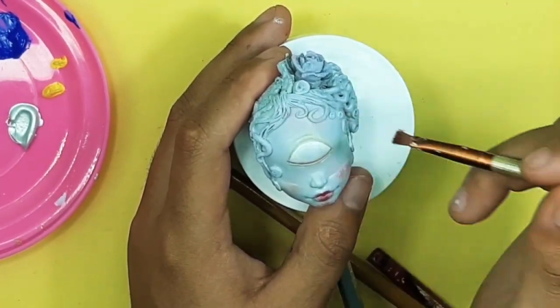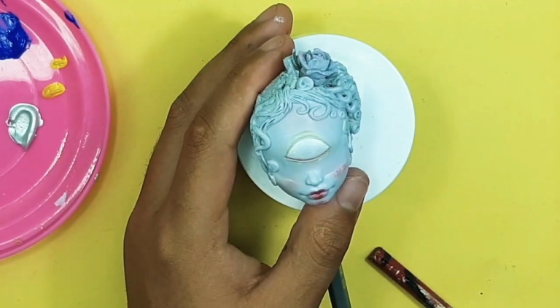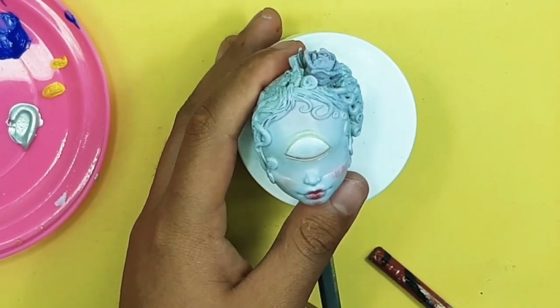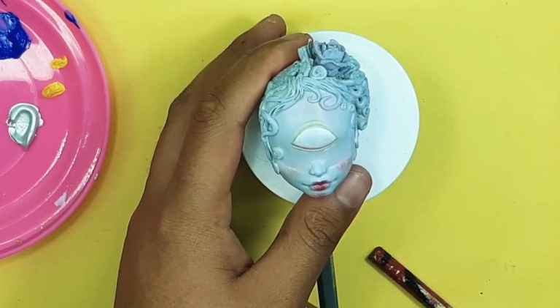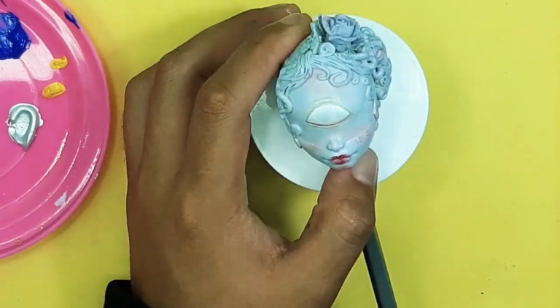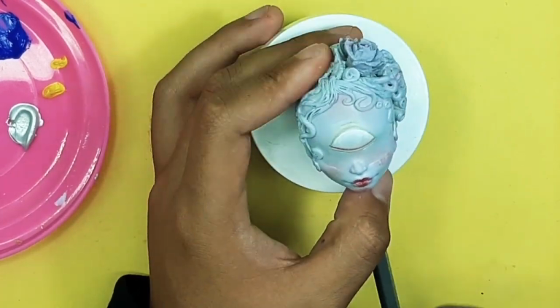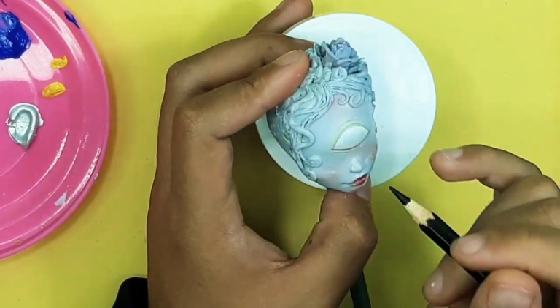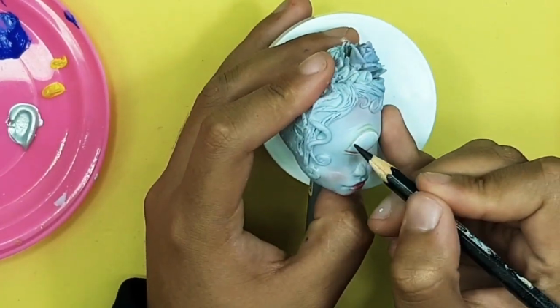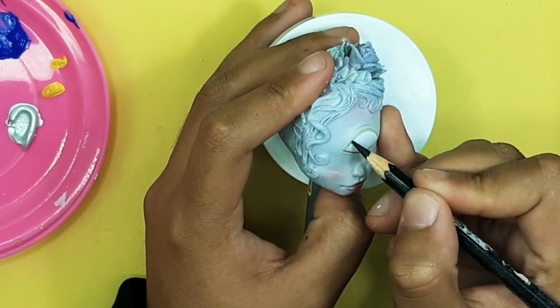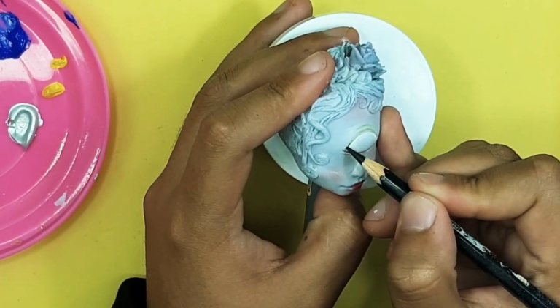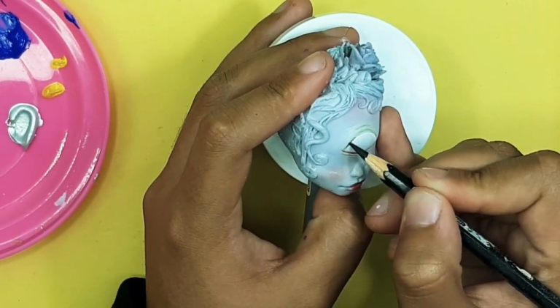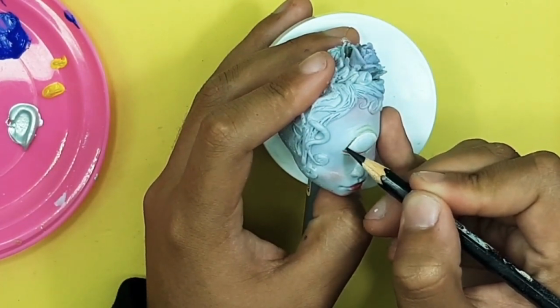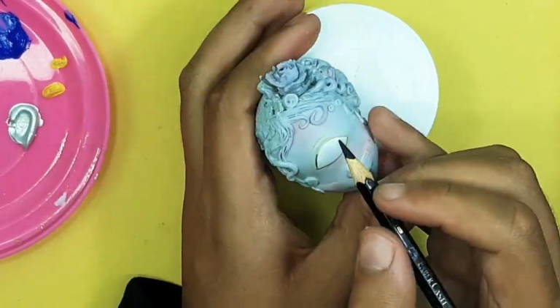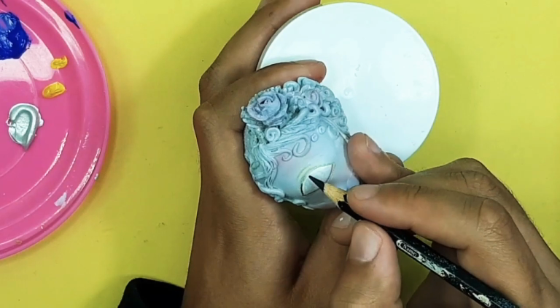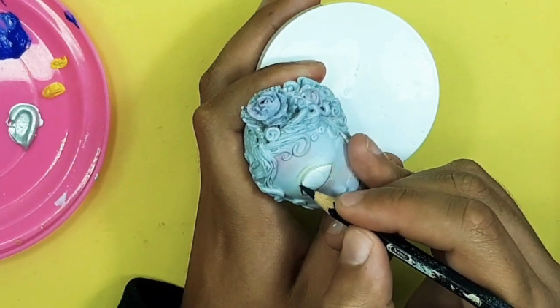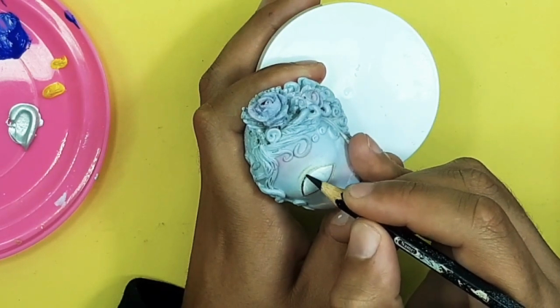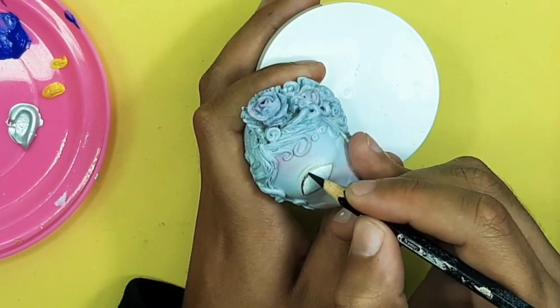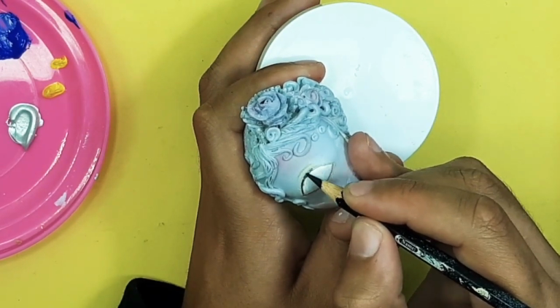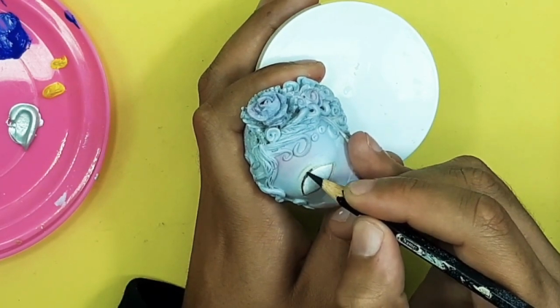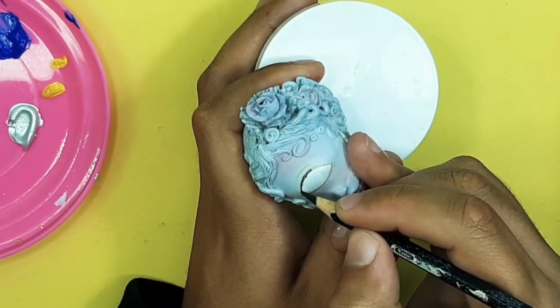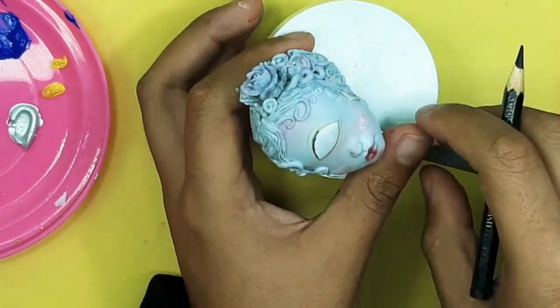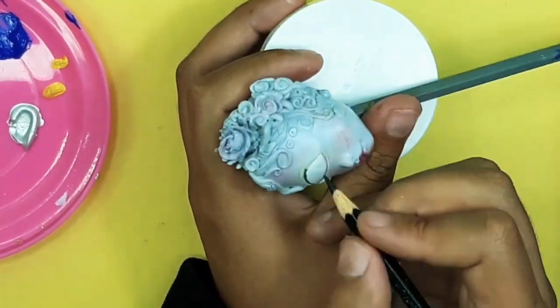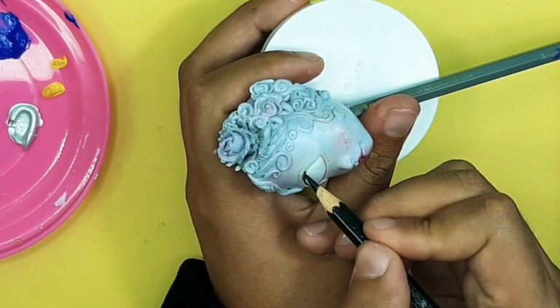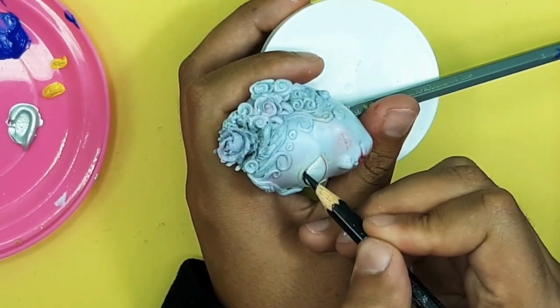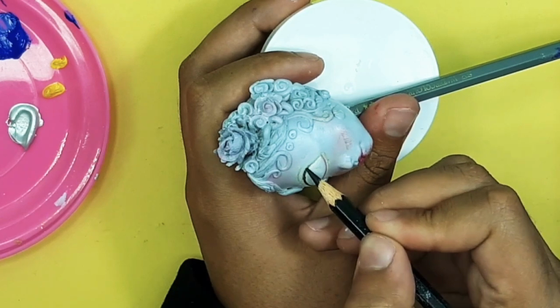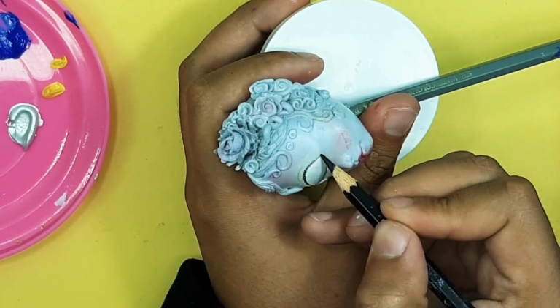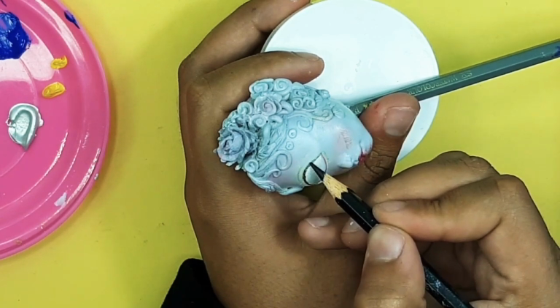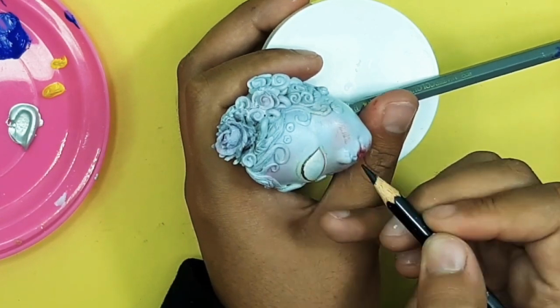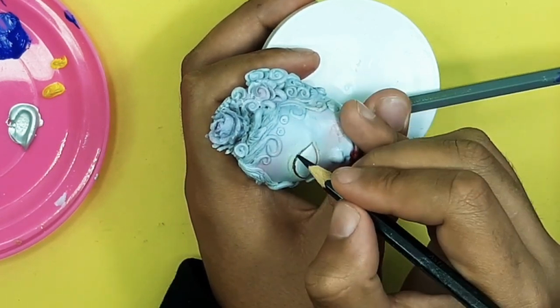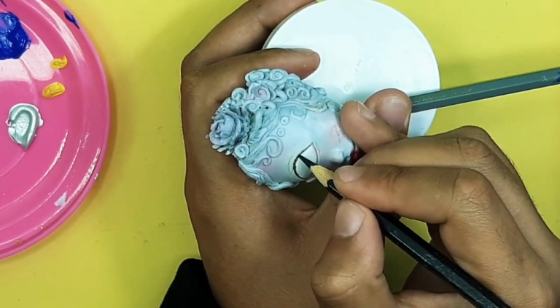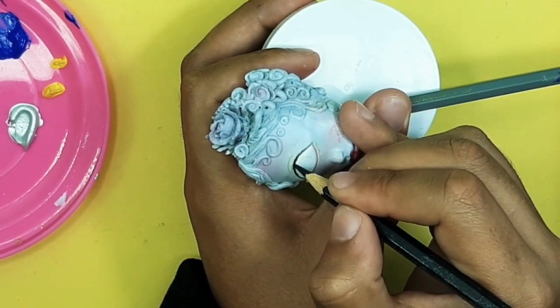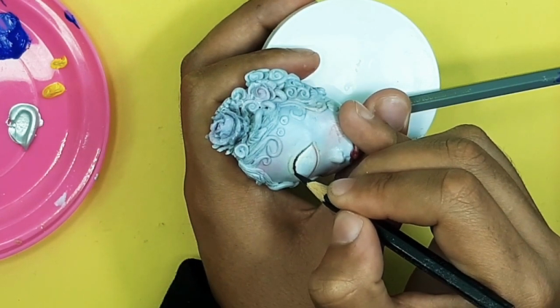I seal the doll face again with my sealant, then I take my black watercolor pencil and start adding the eyeliner. I wanted to make this very sharp and very evil-type.